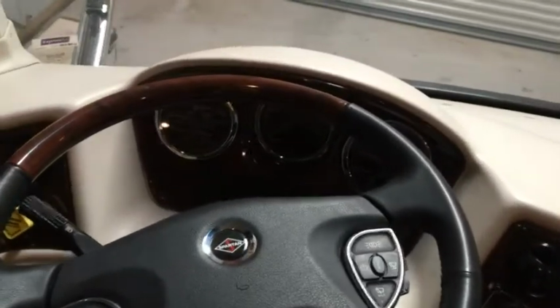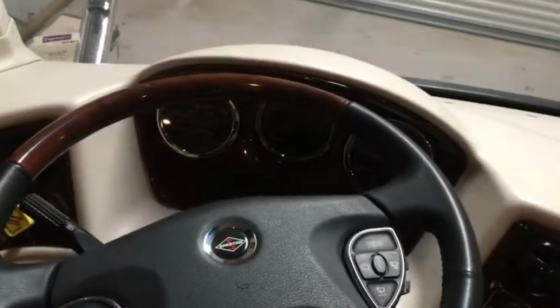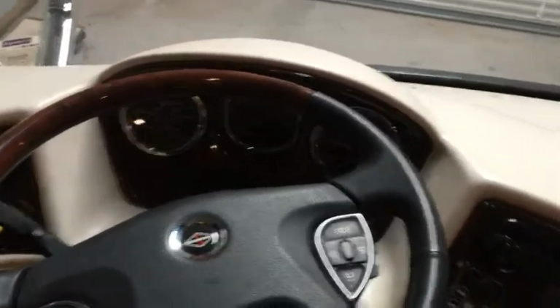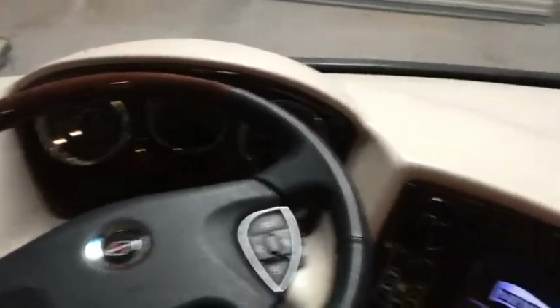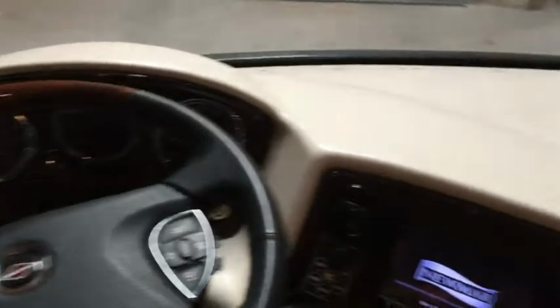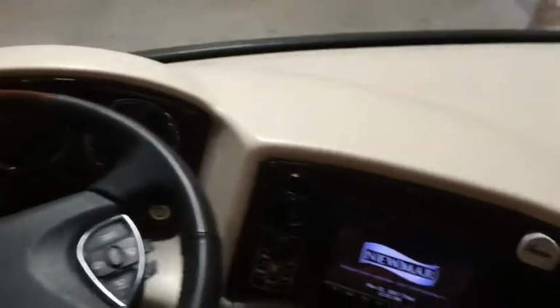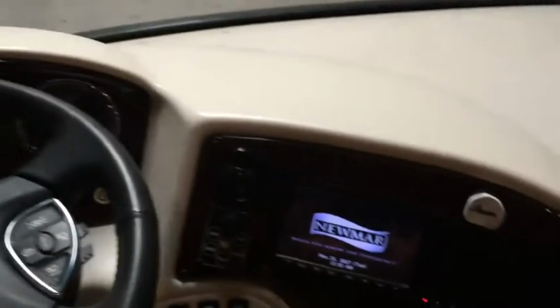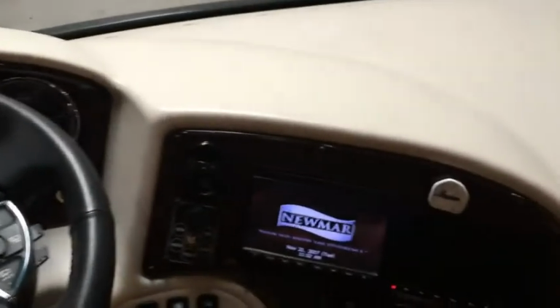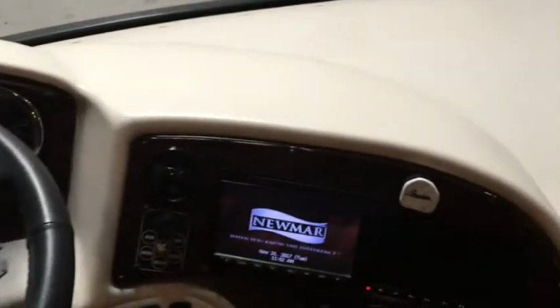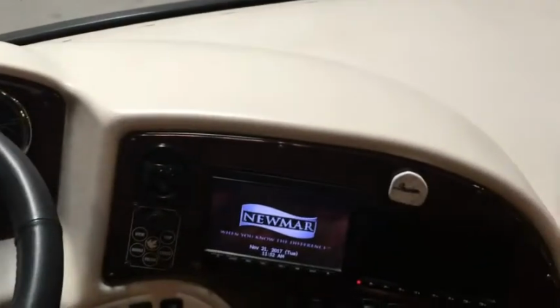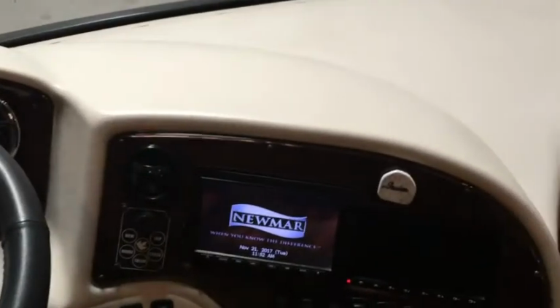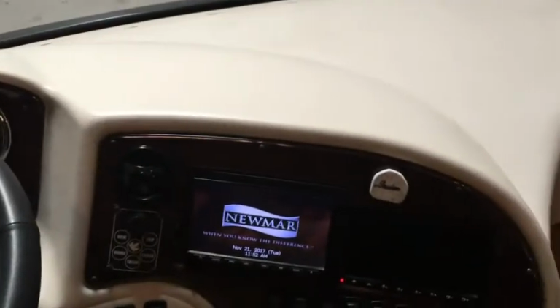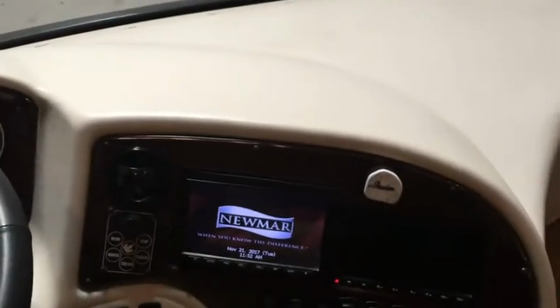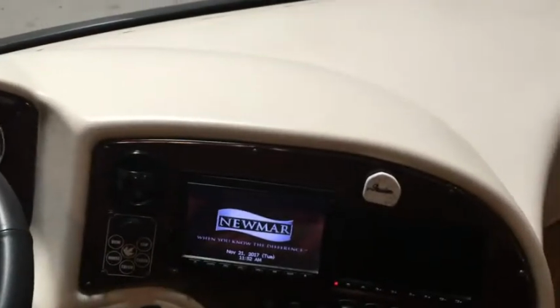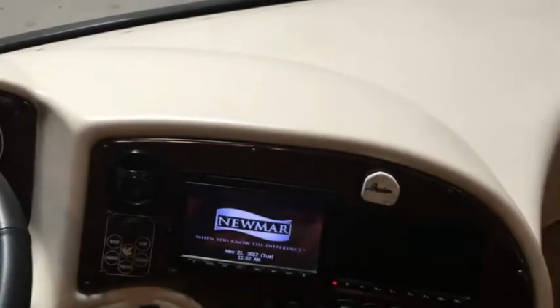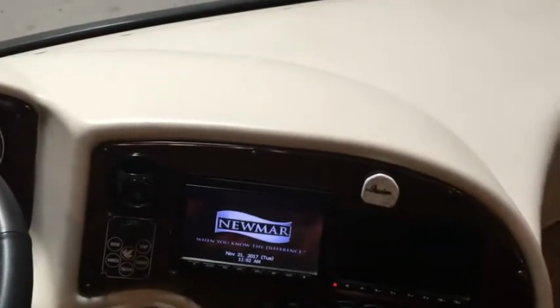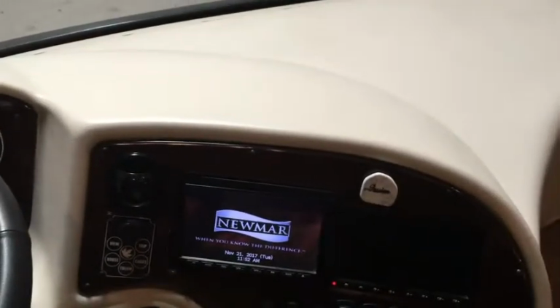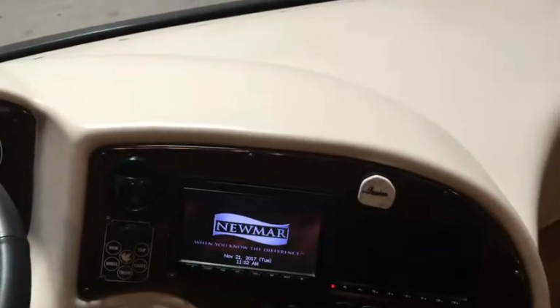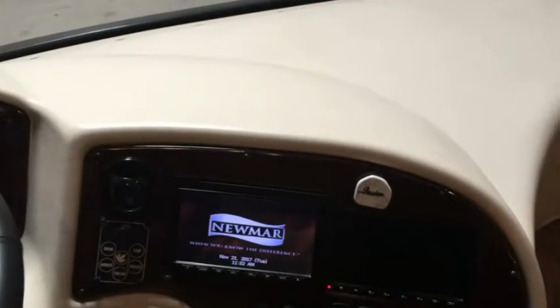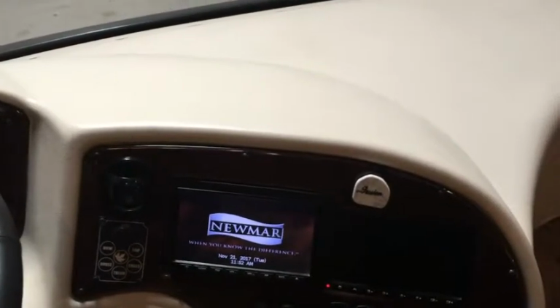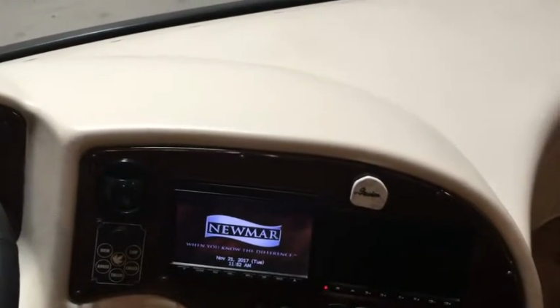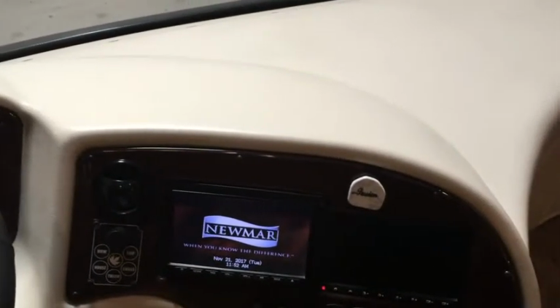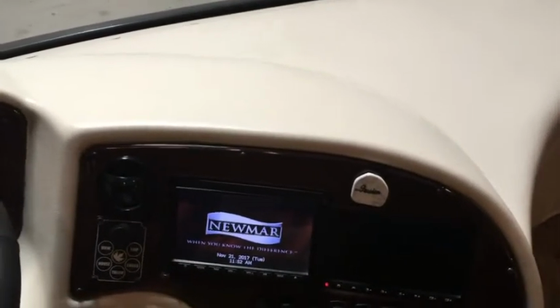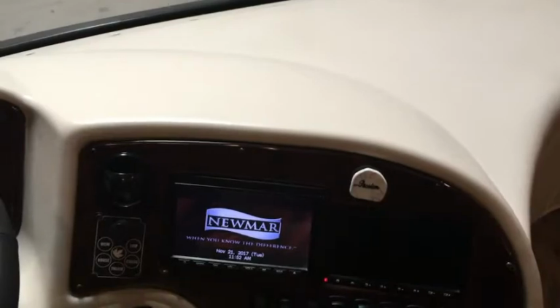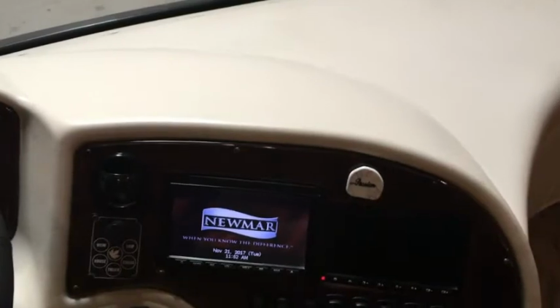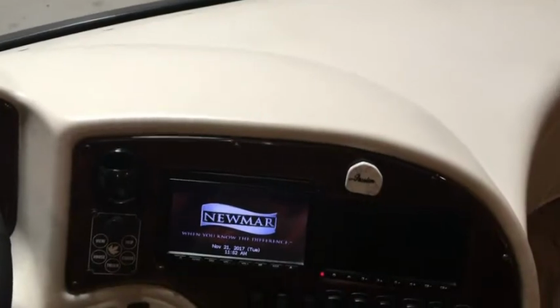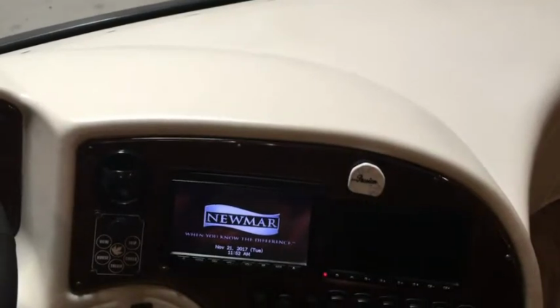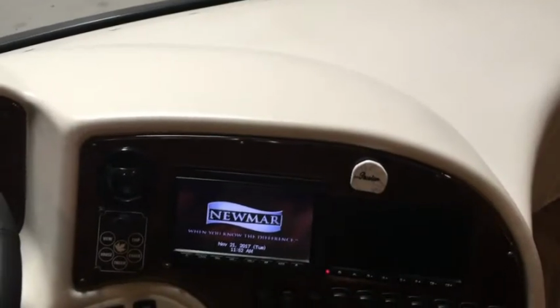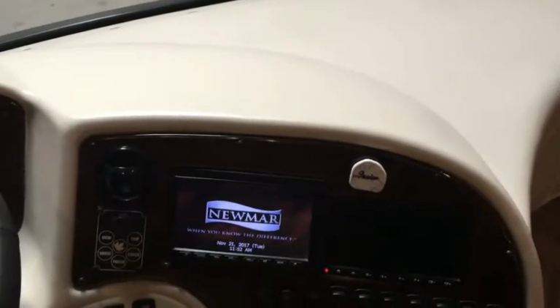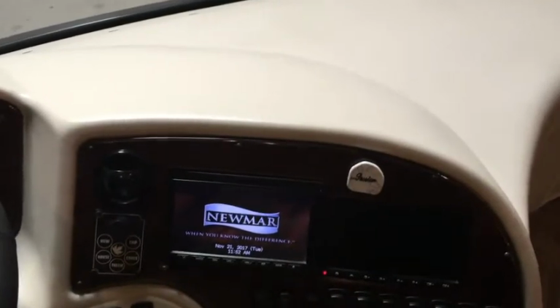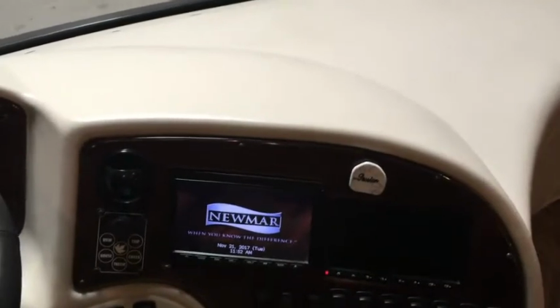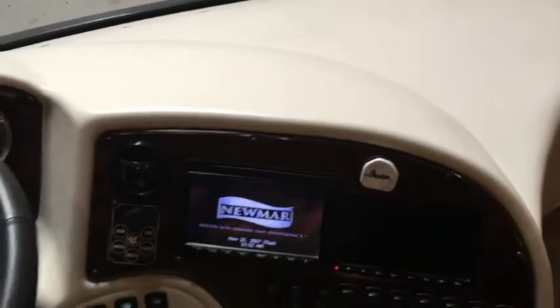The dash component comes with AM, FM, satellite, CD, navigation, Bluetooth — anything you could possibly want.